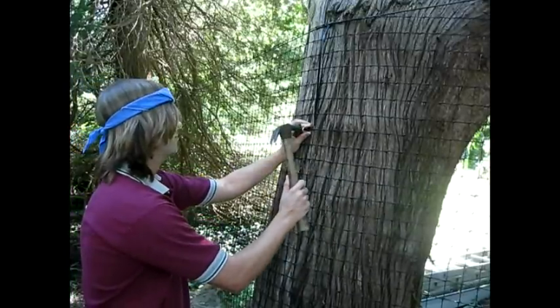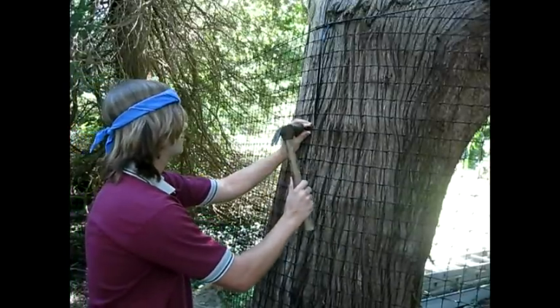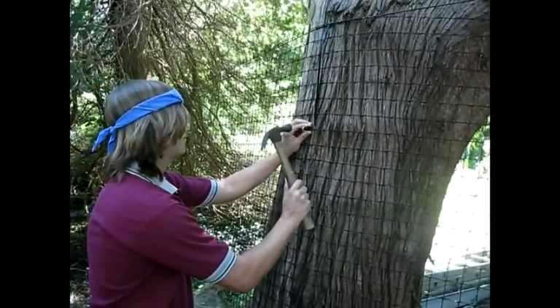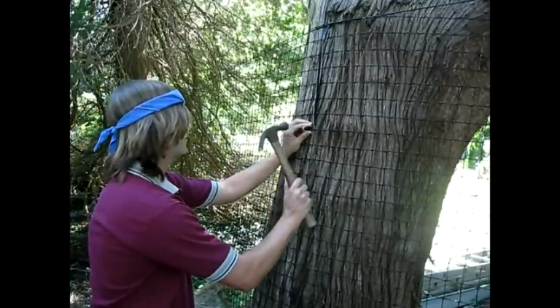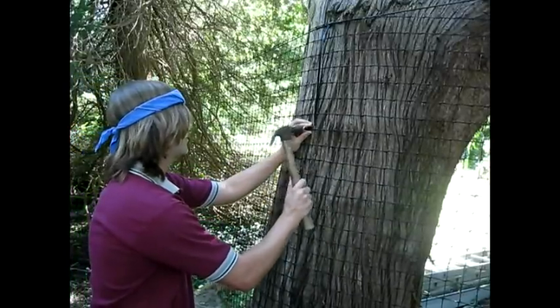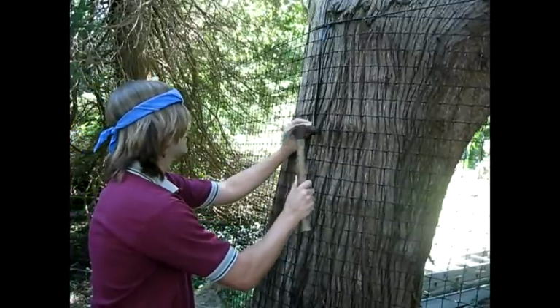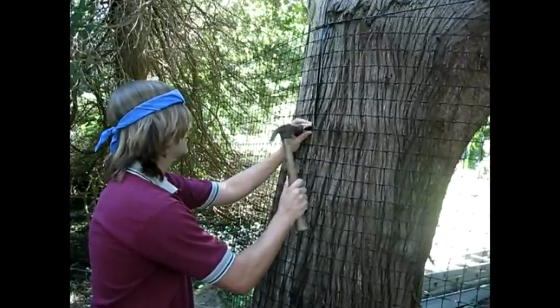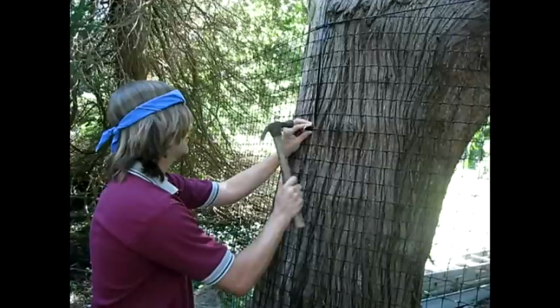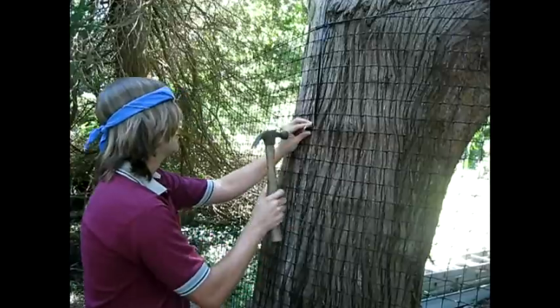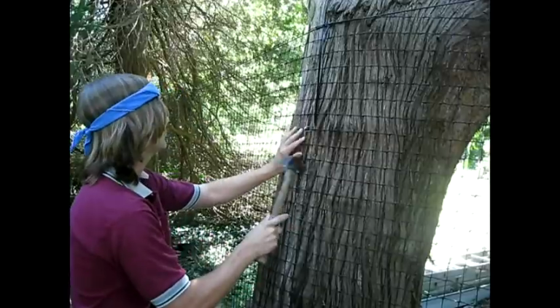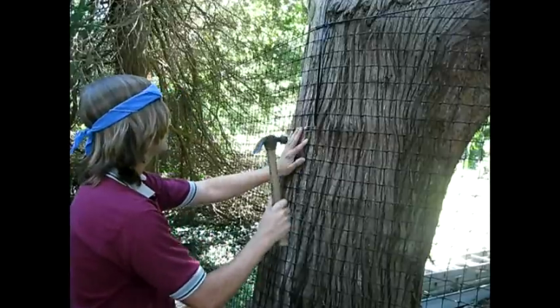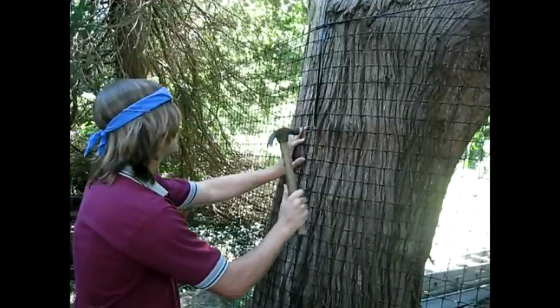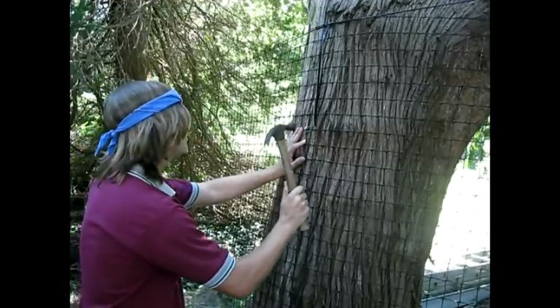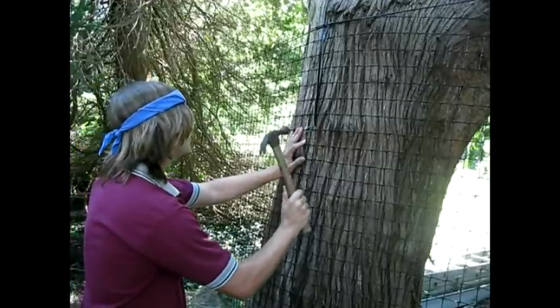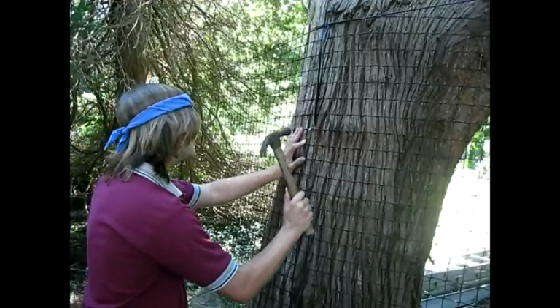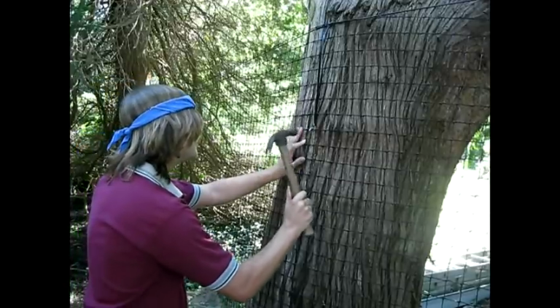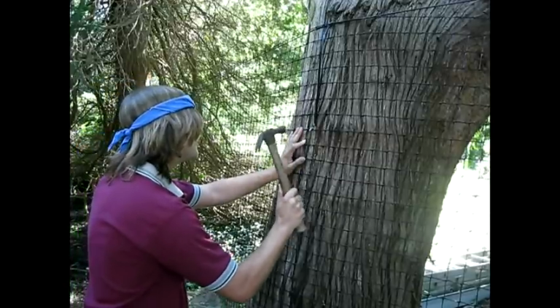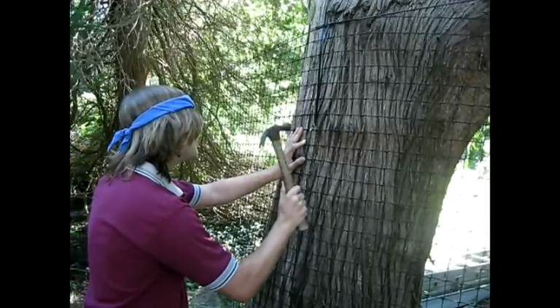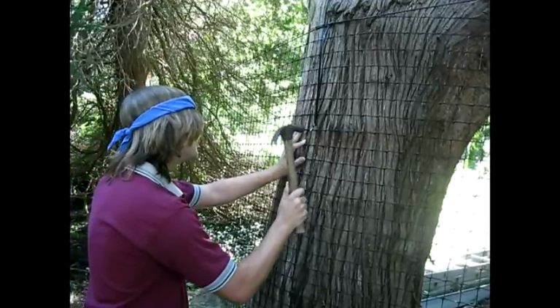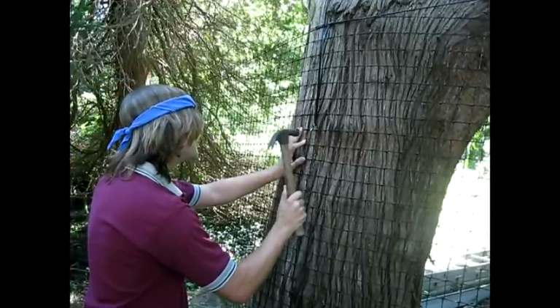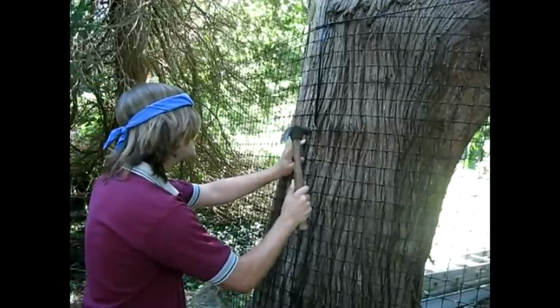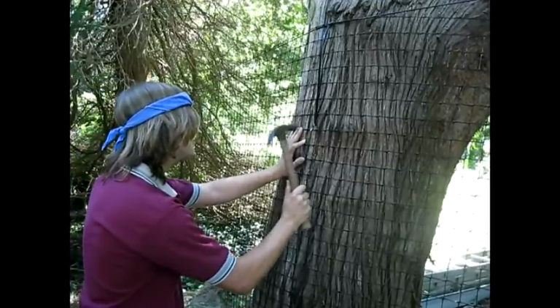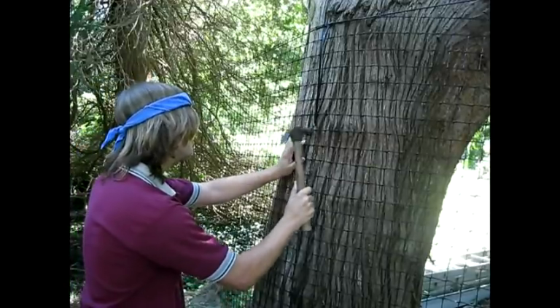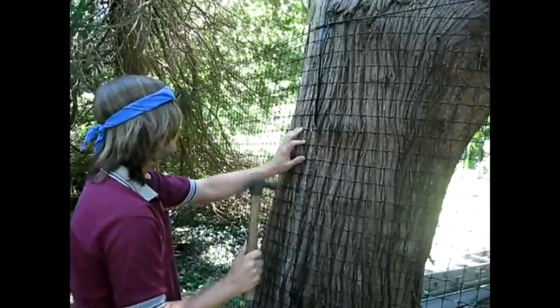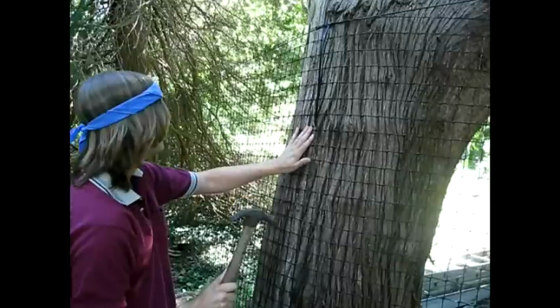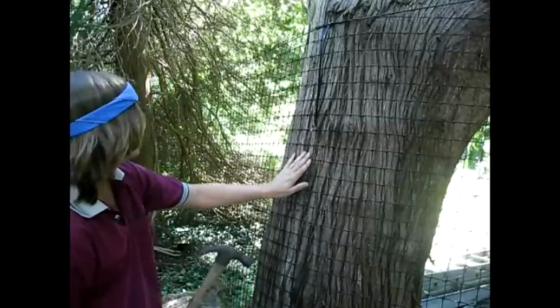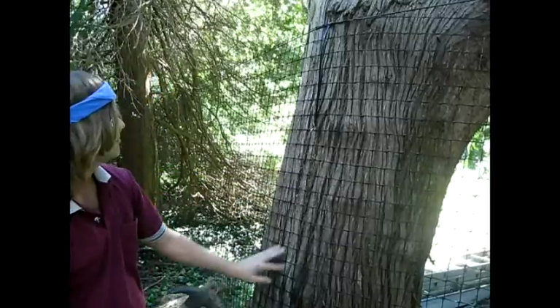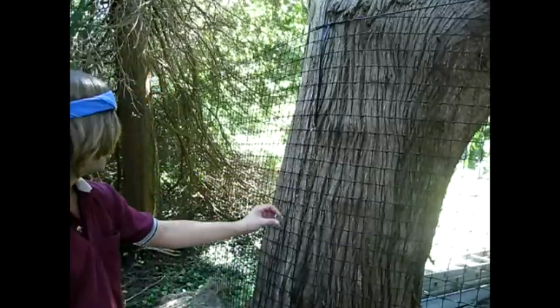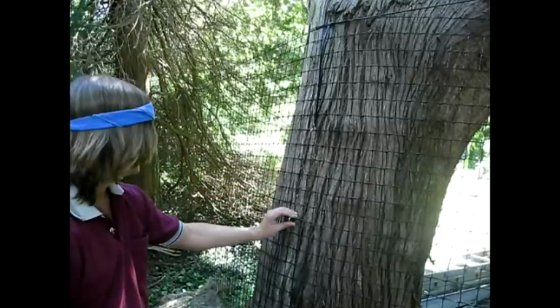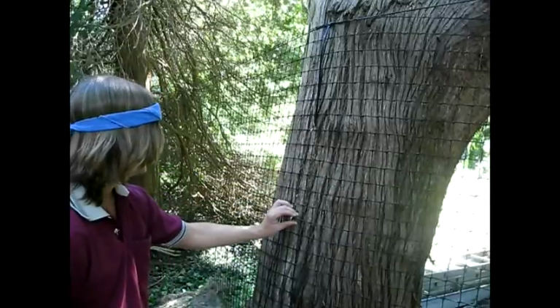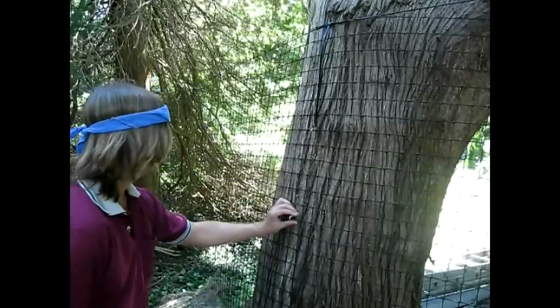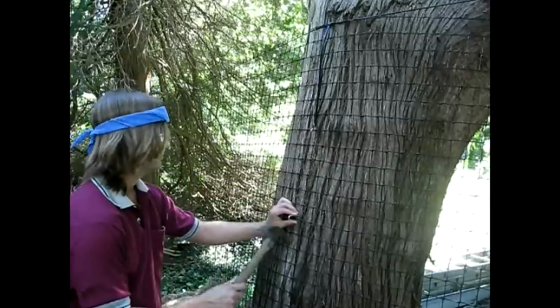Once you have finished pulling the fence tight and attaching it, move on to the next post and repeat the process. Attach it to every post or tree until you reach the end of your run.